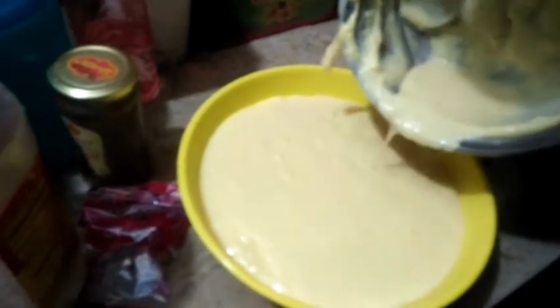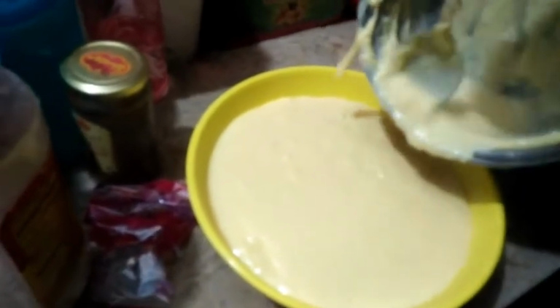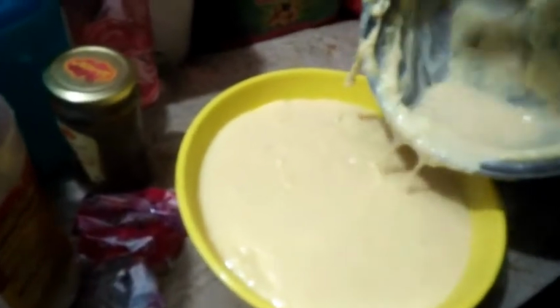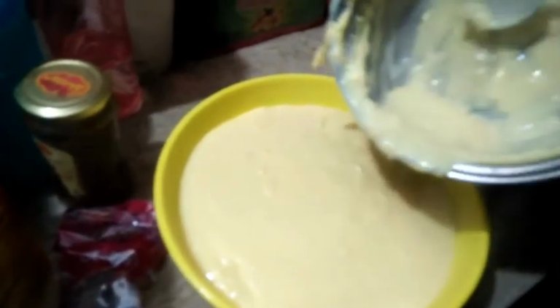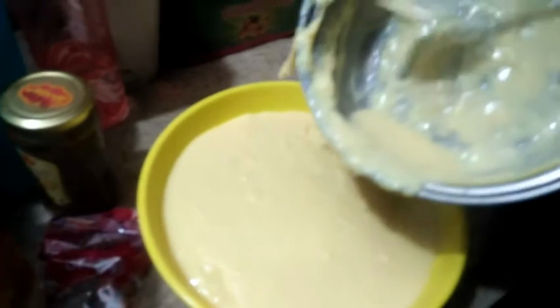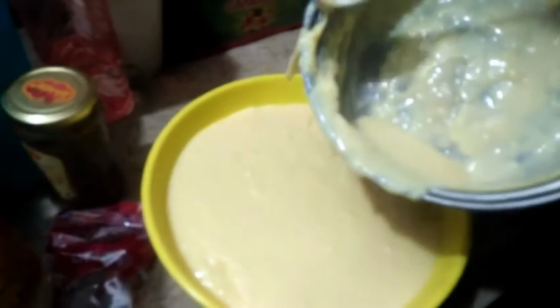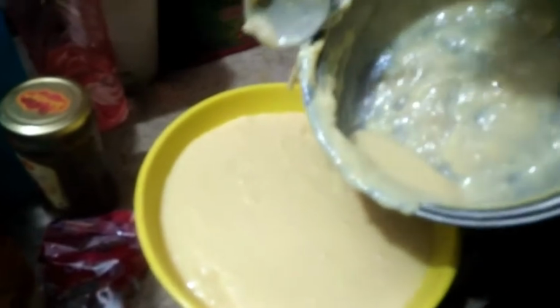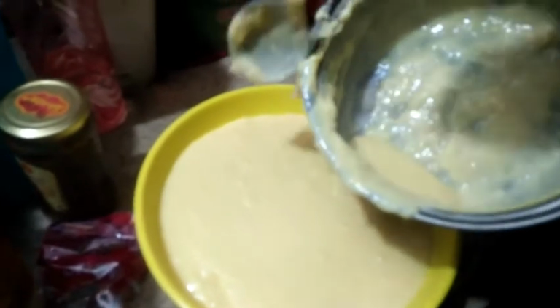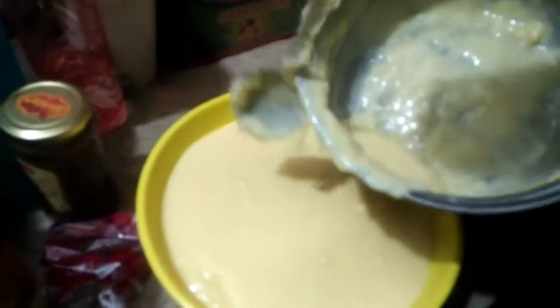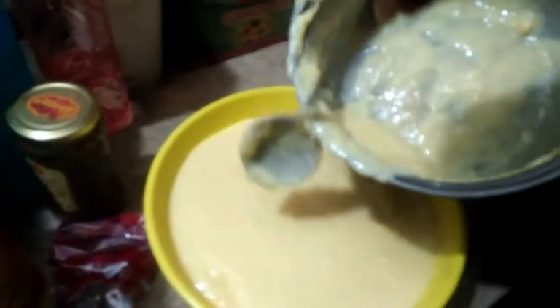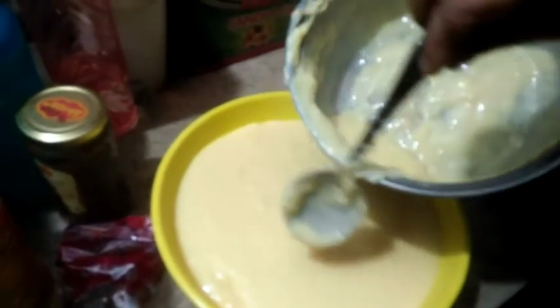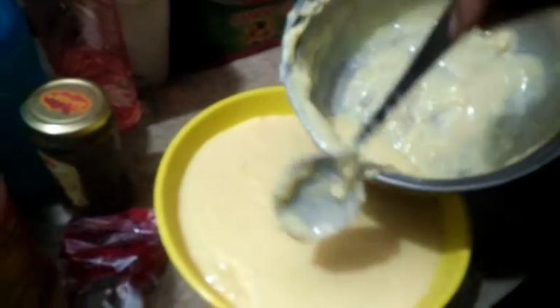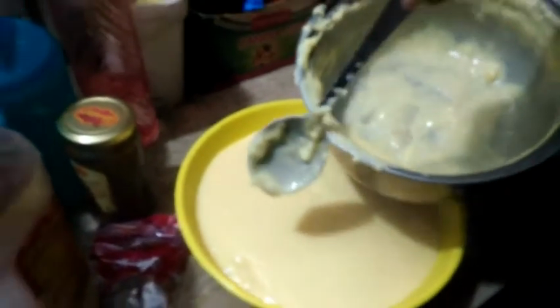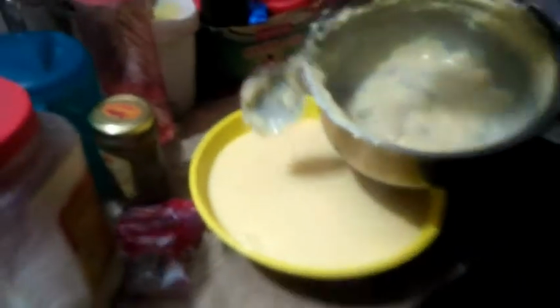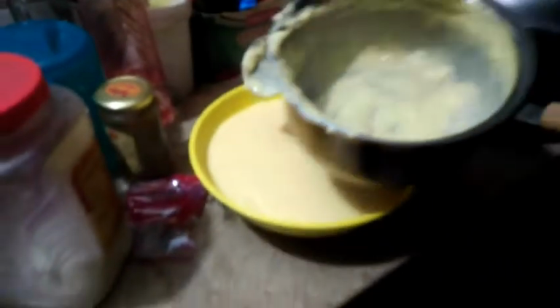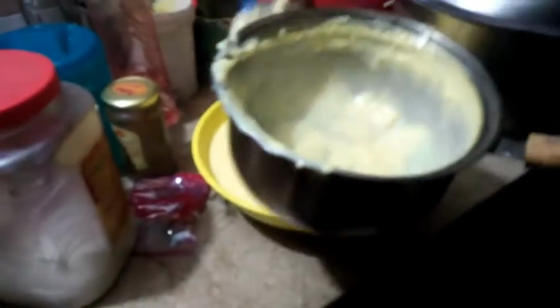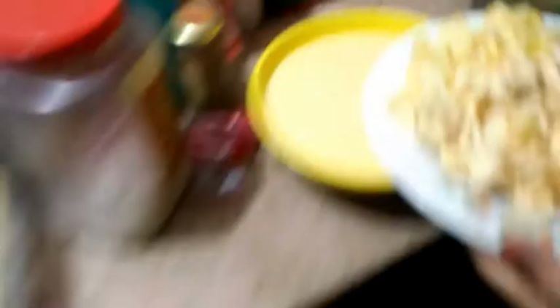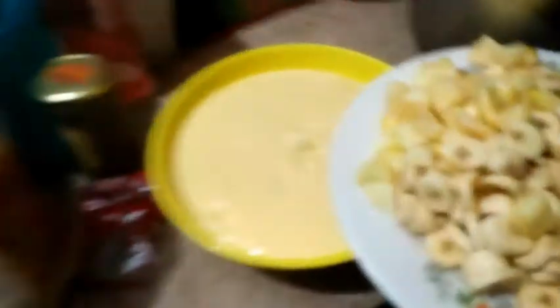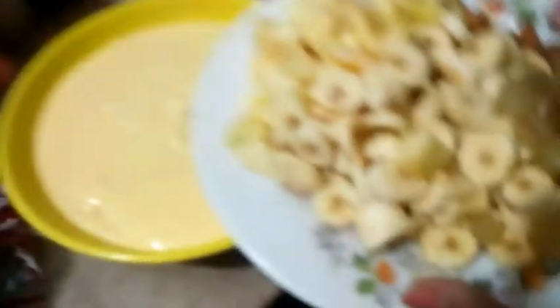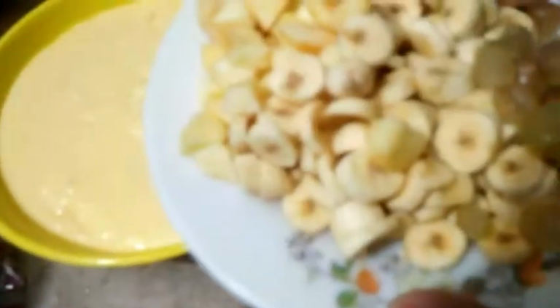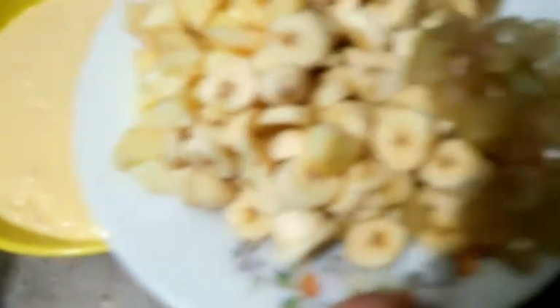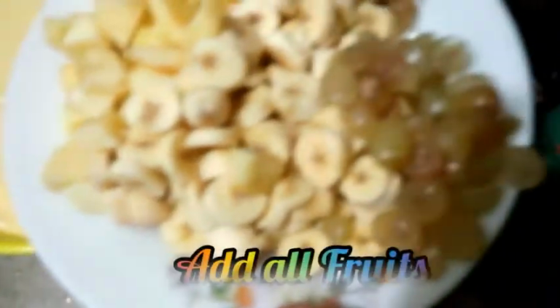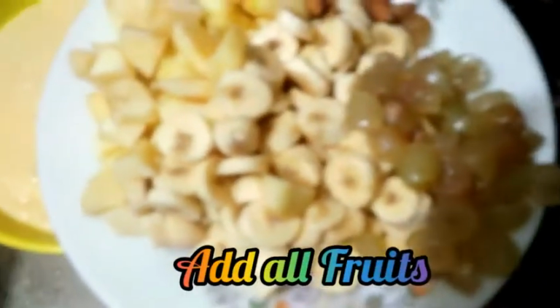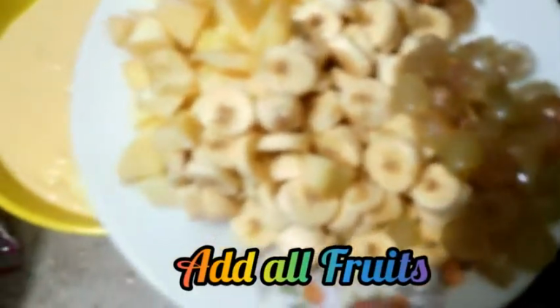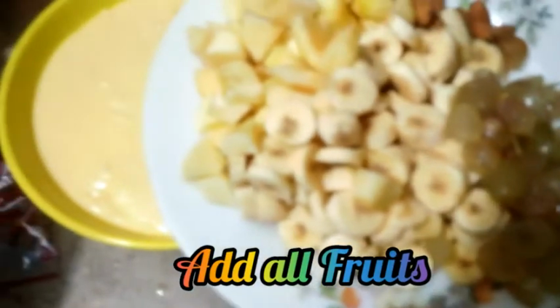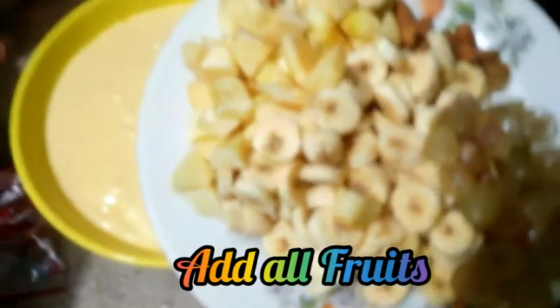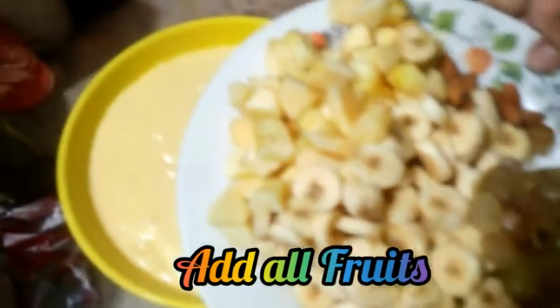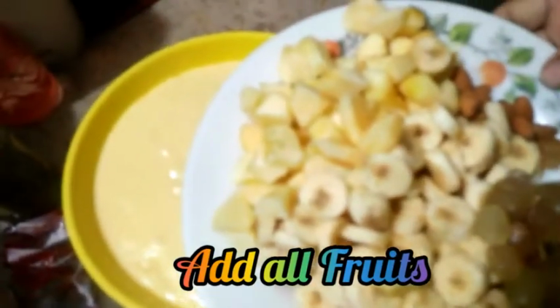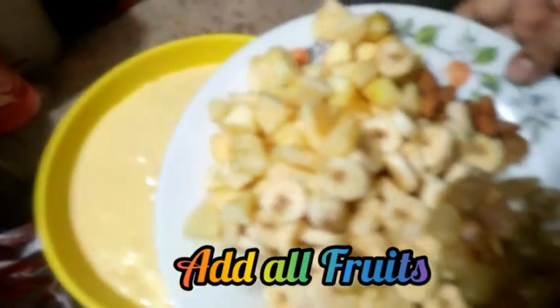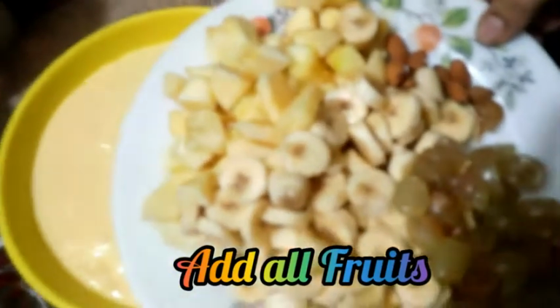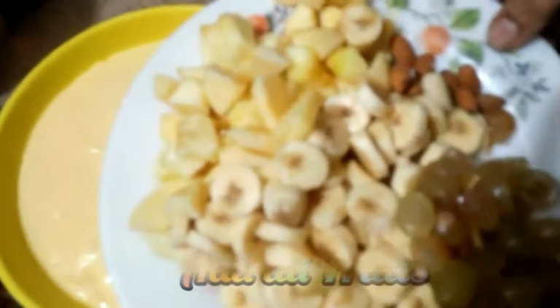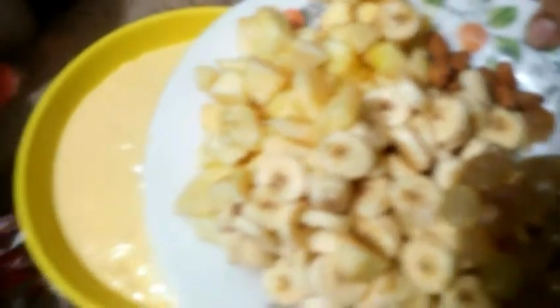I am going to add a cream cake, or badam.